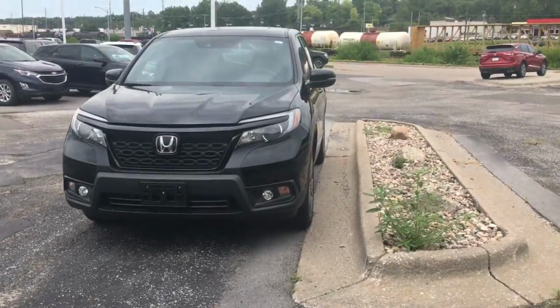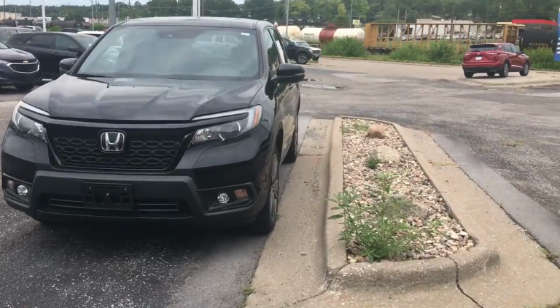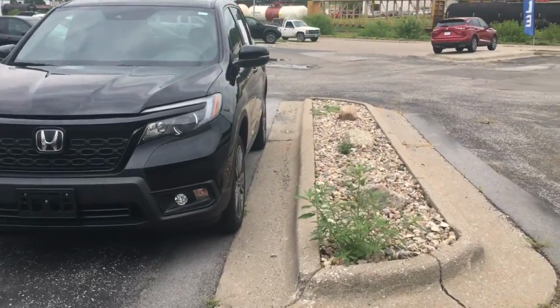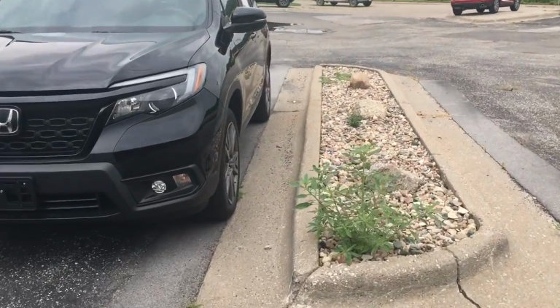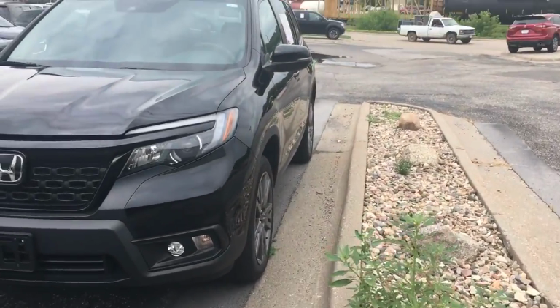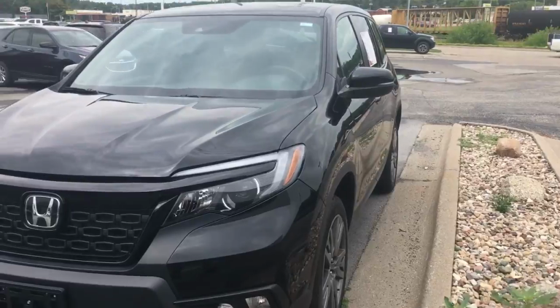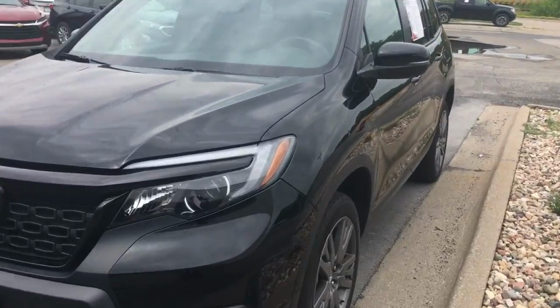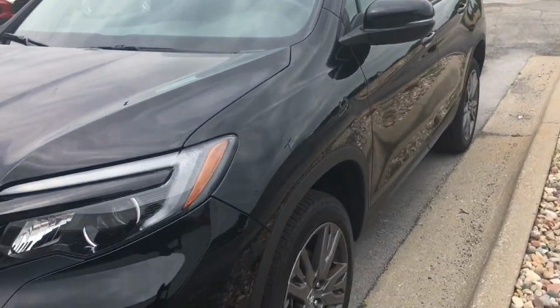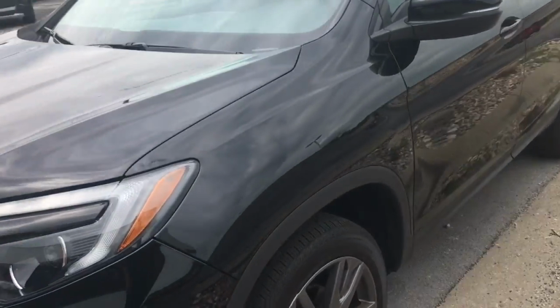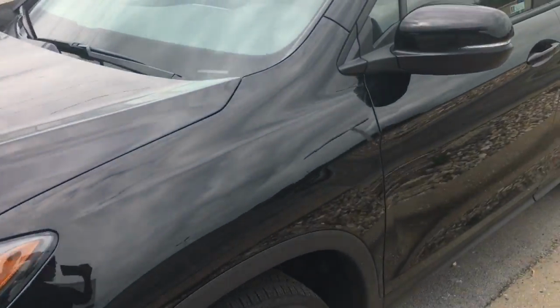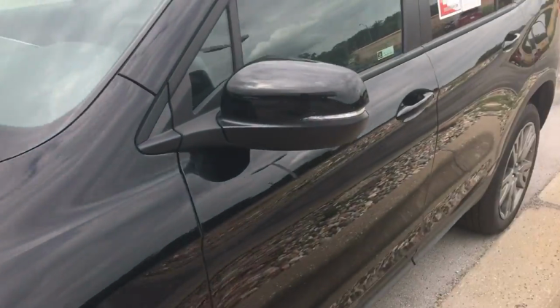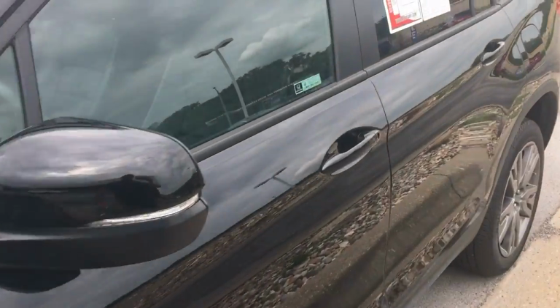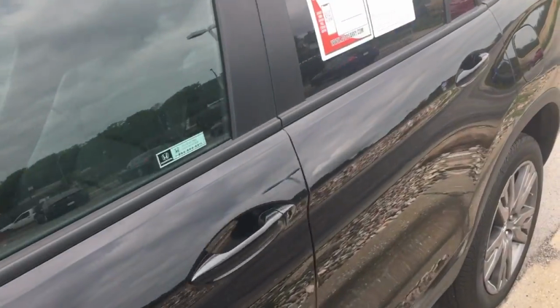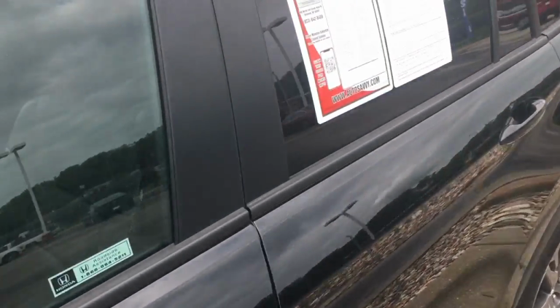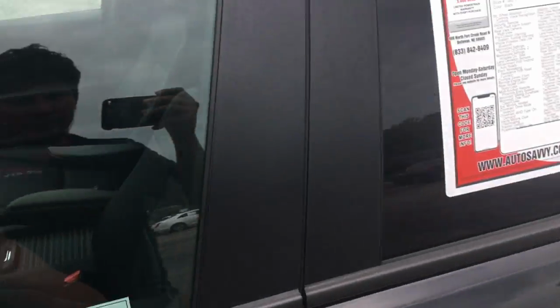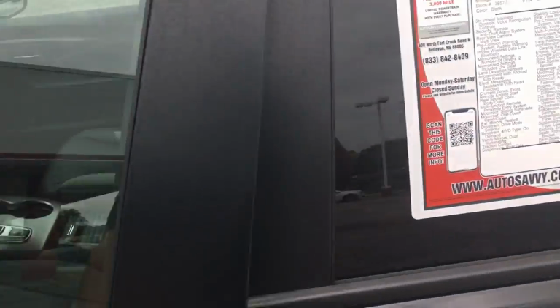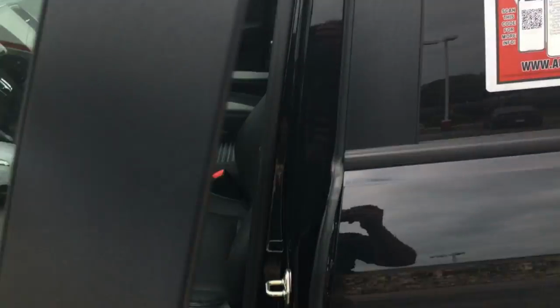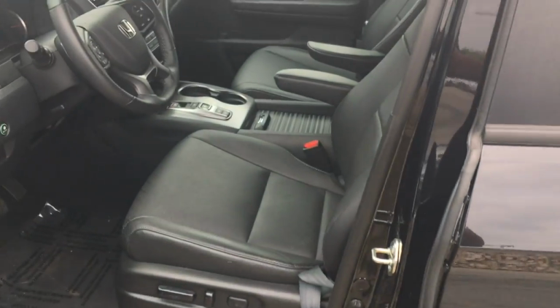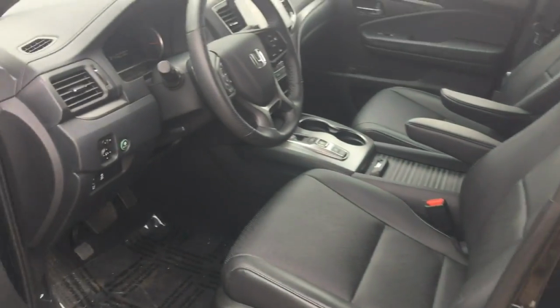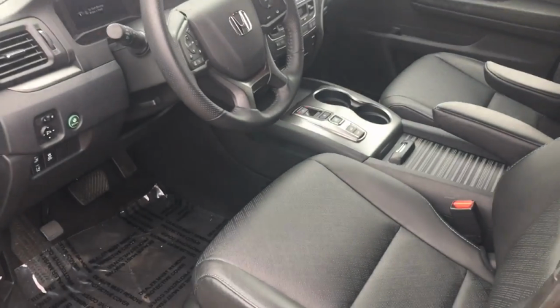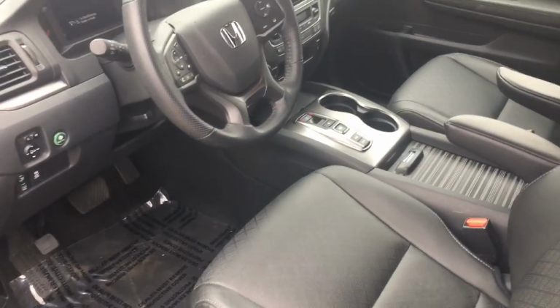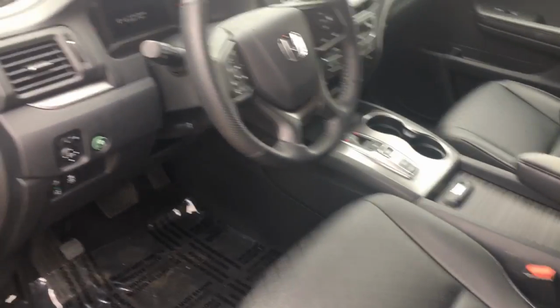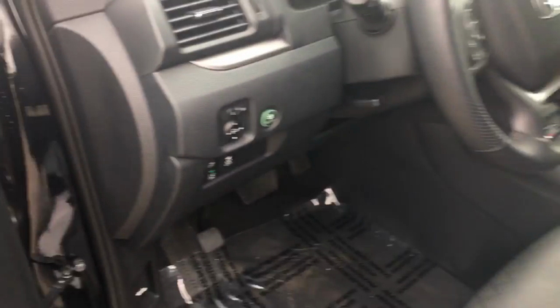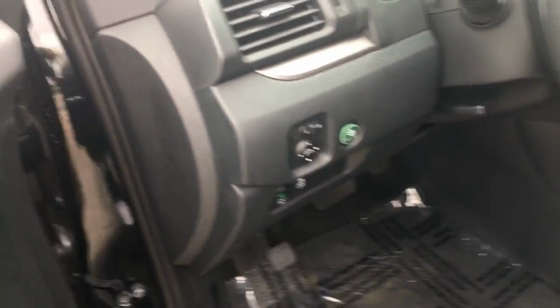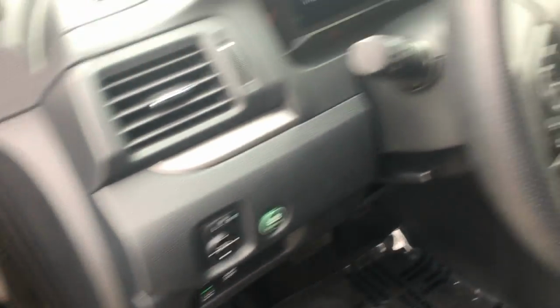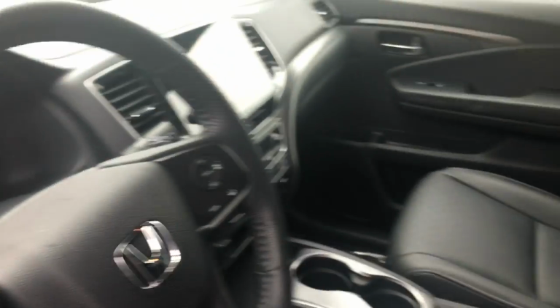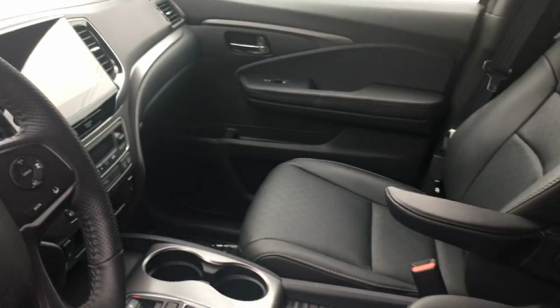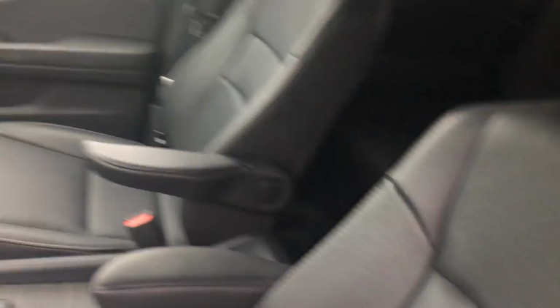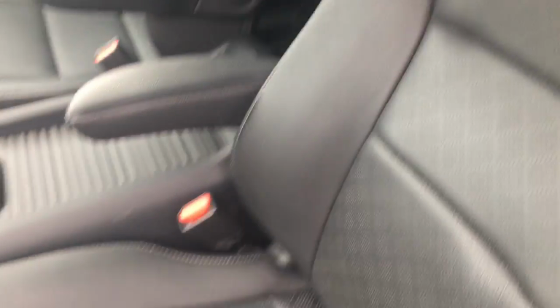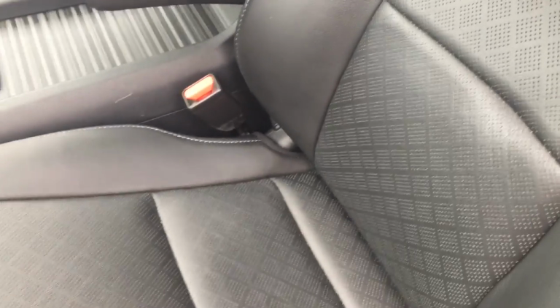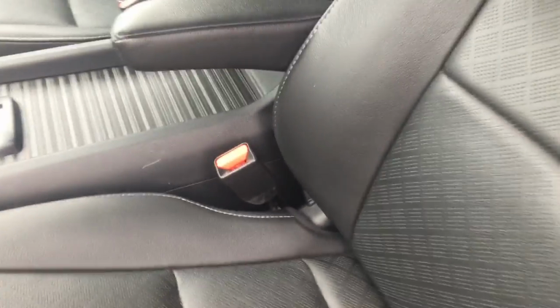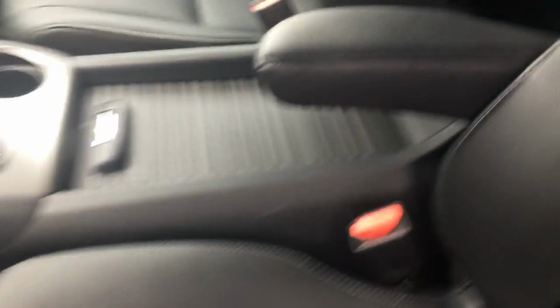Let's take a look at the inside. All leather seats, as you all can see.